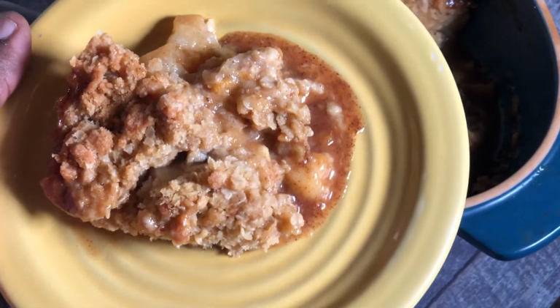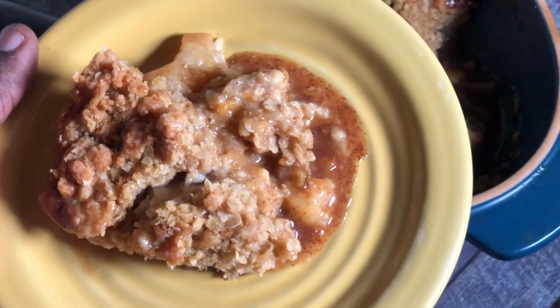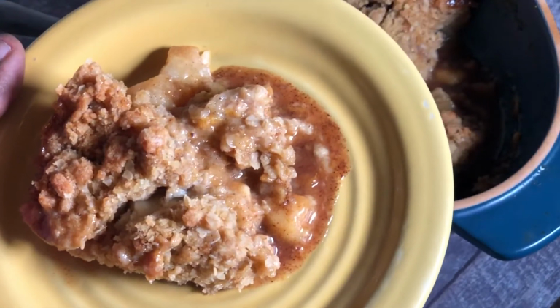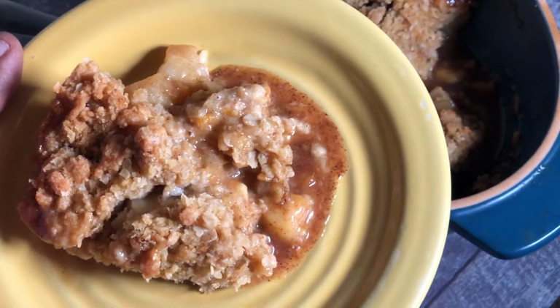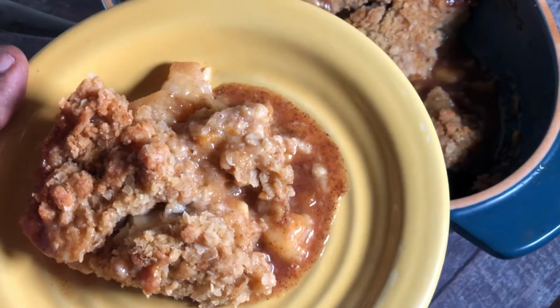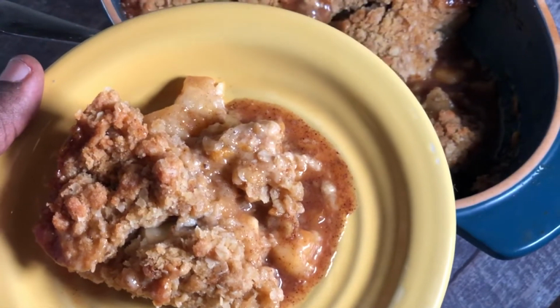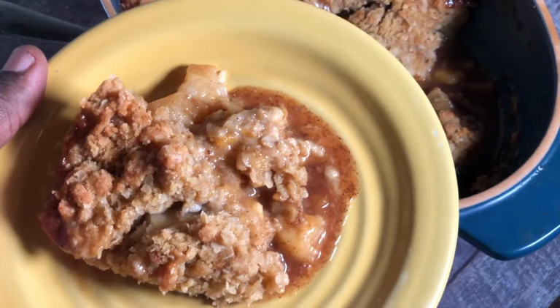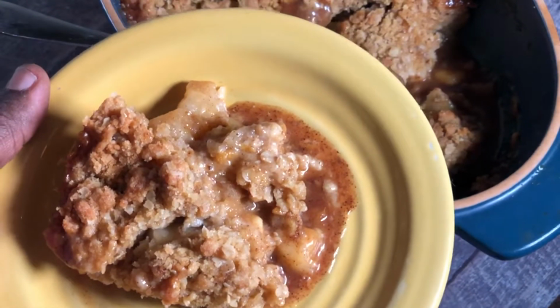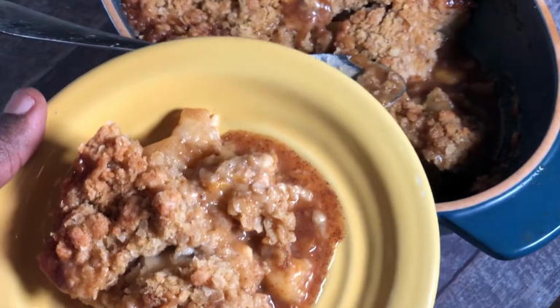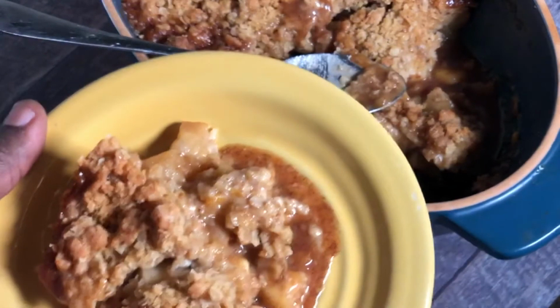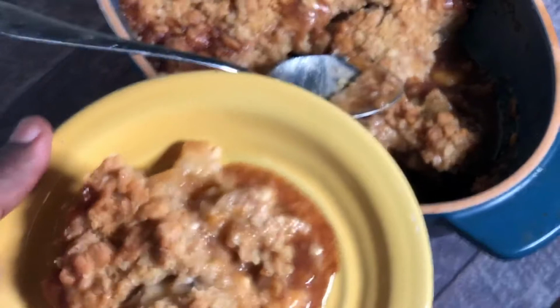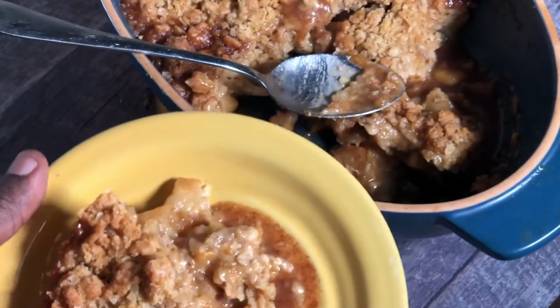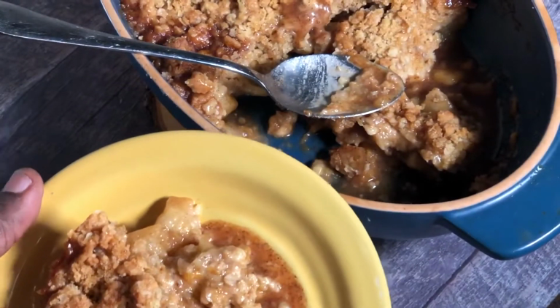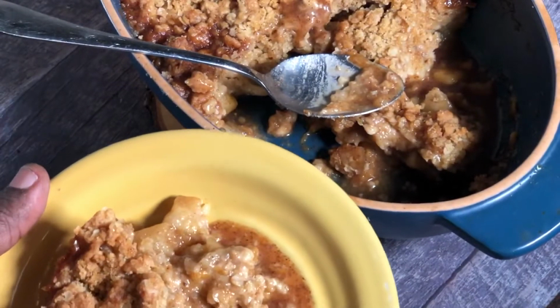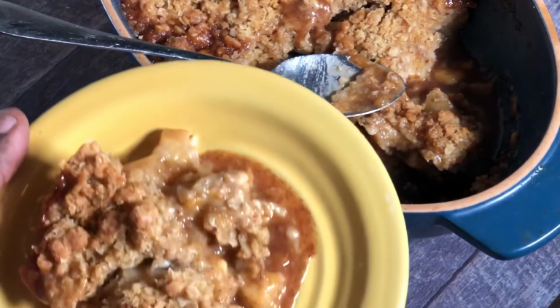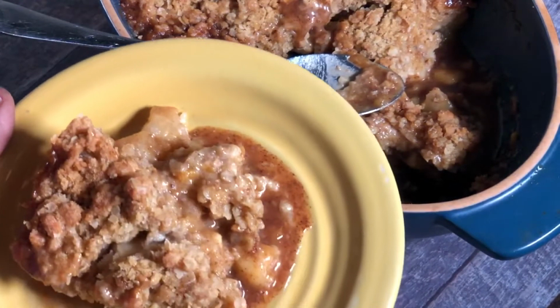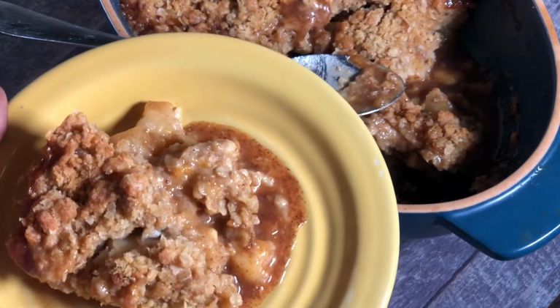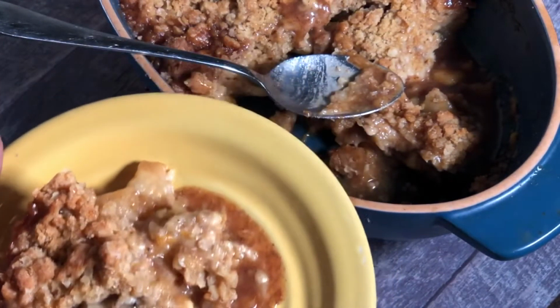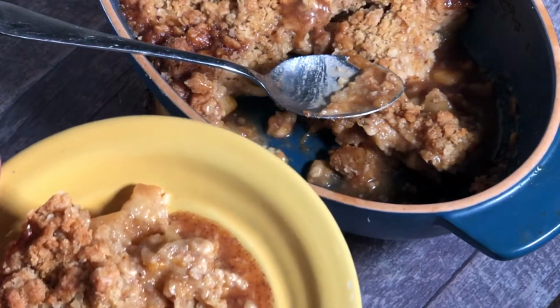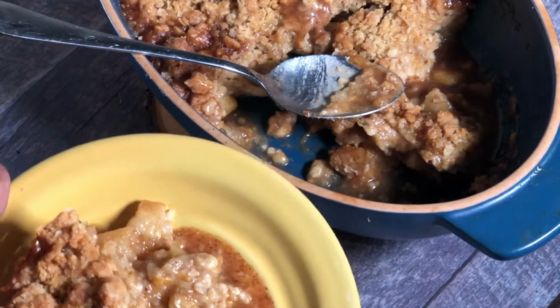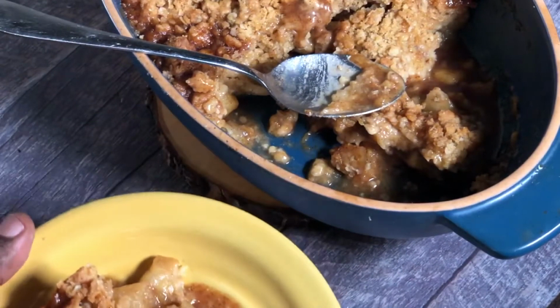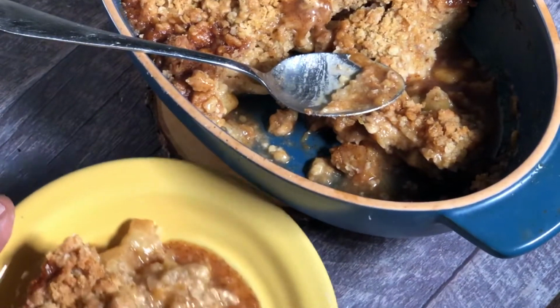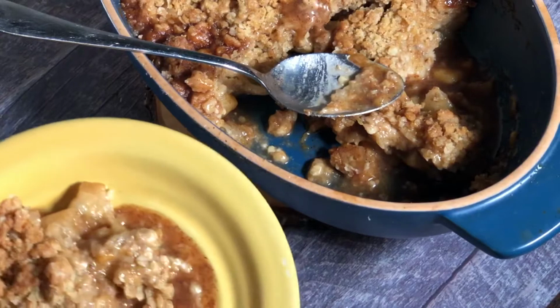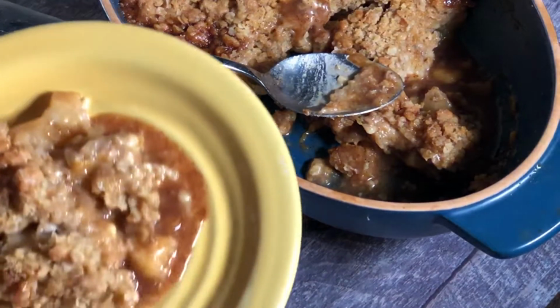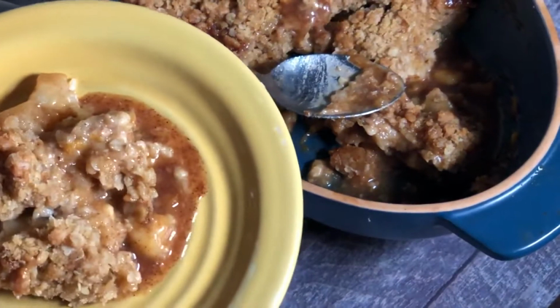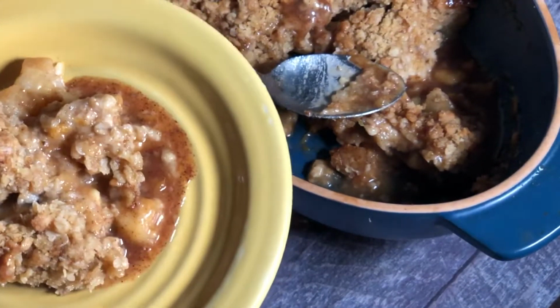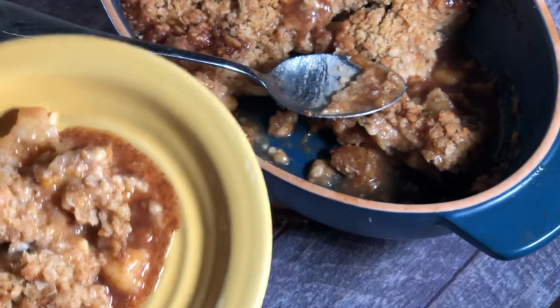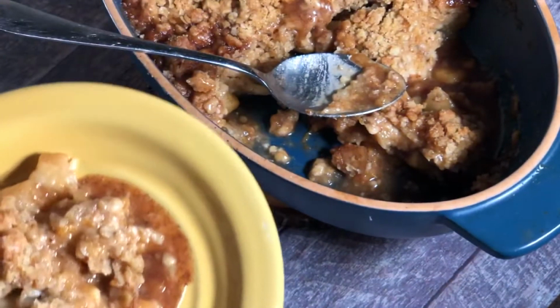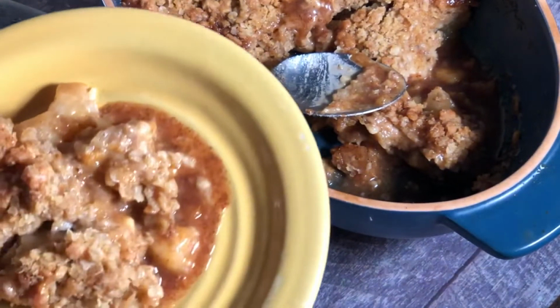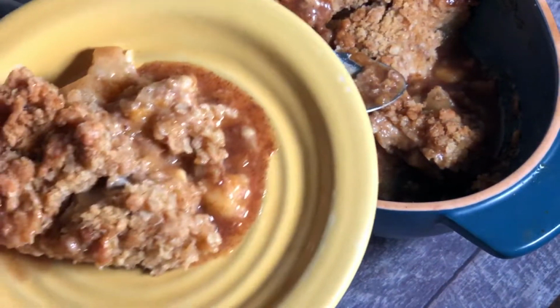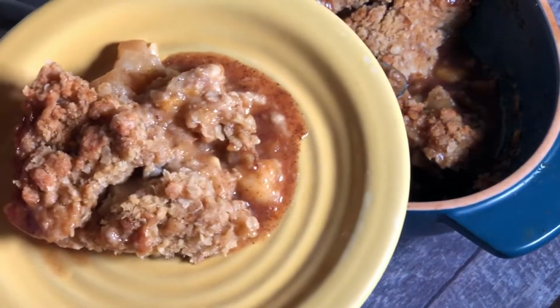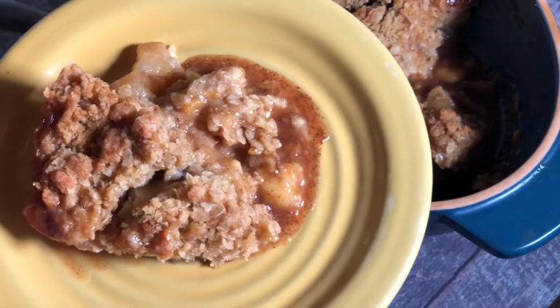I ate a slice earlier and it's really delicious, so please try this recipe. Don't forget to check the description box to find everybody who is participating in this collaboration — you can find their channels there. Please remember to live and be well, and let's come together and love each other. Thank you so much for watching.